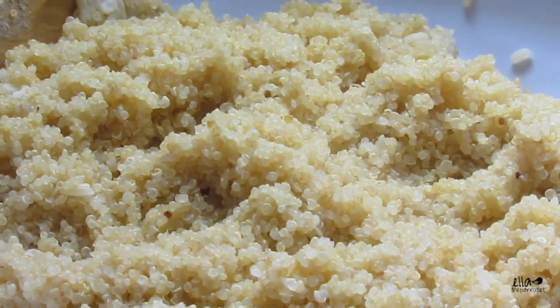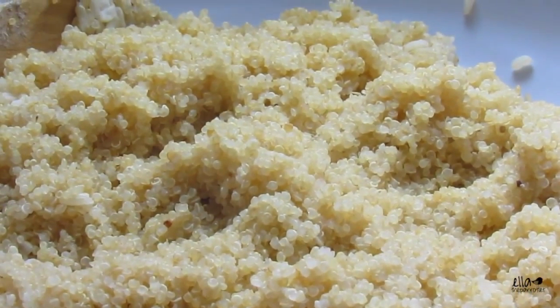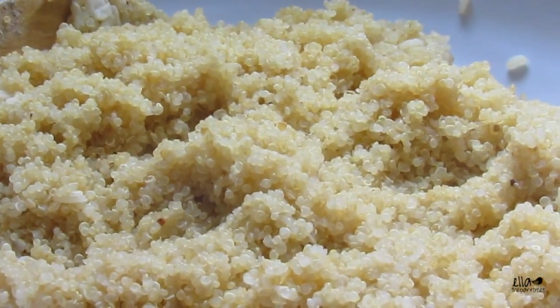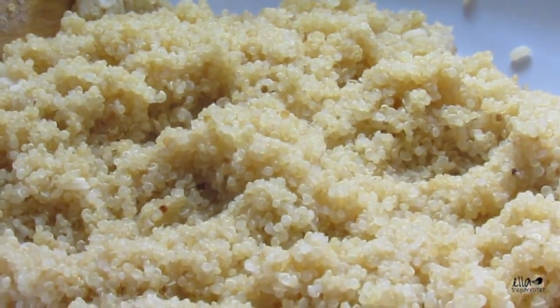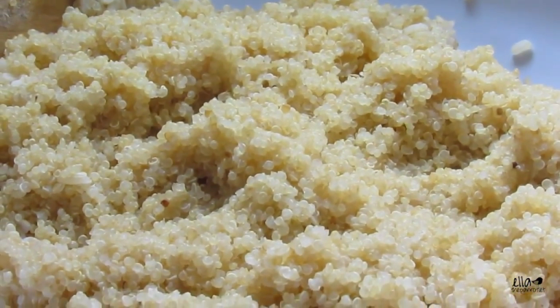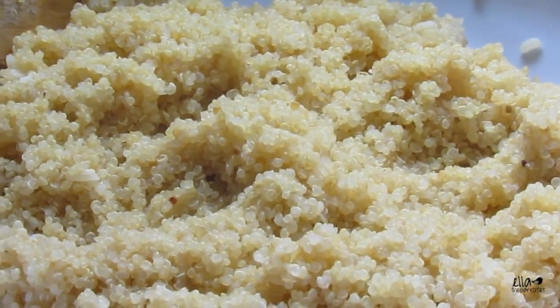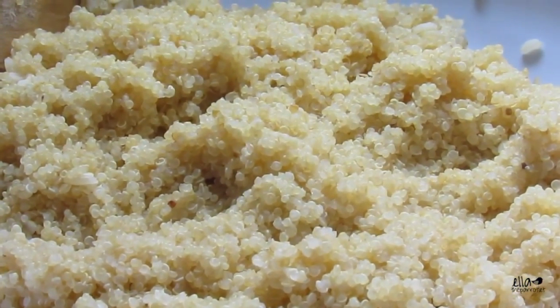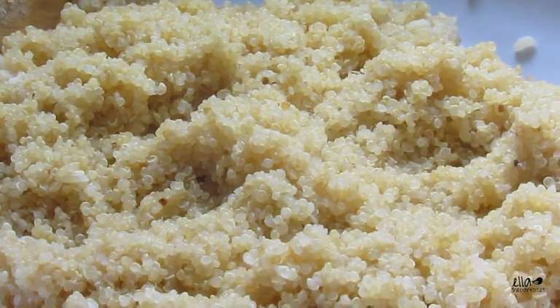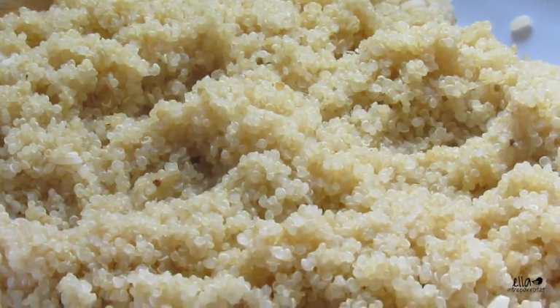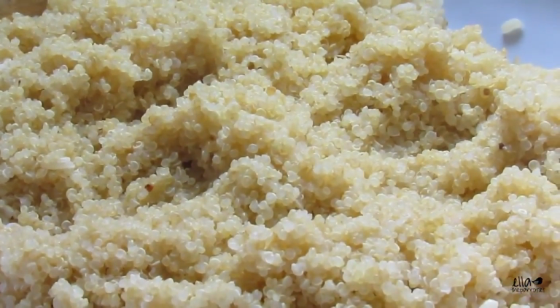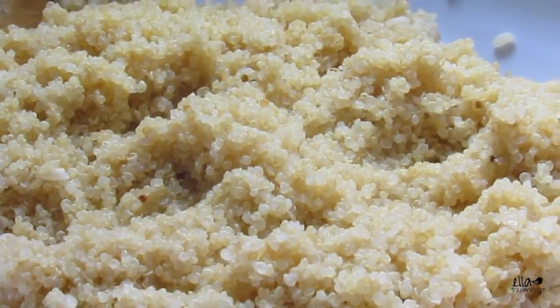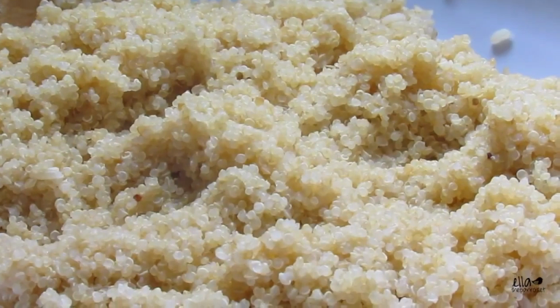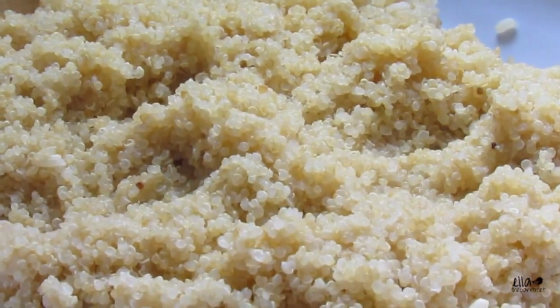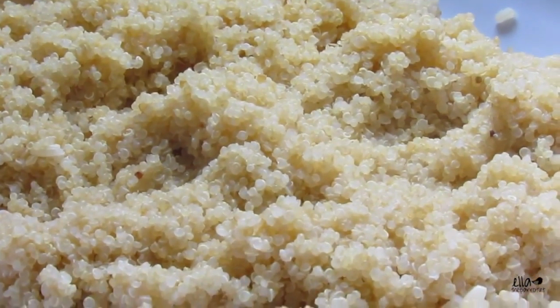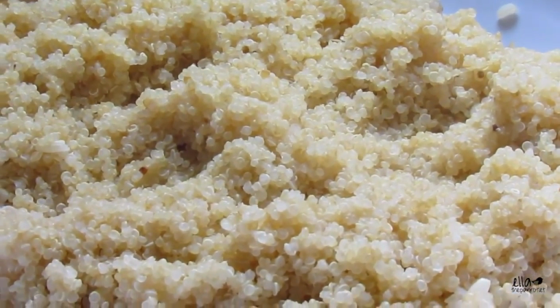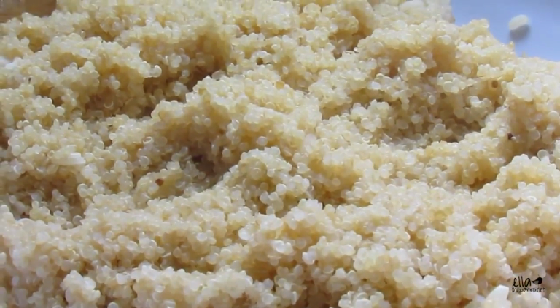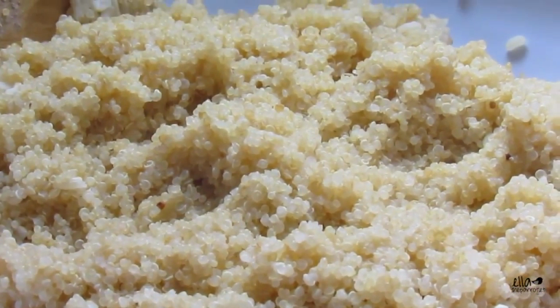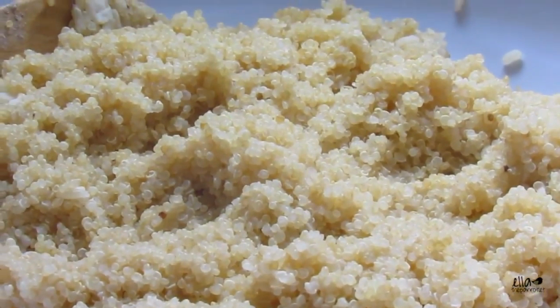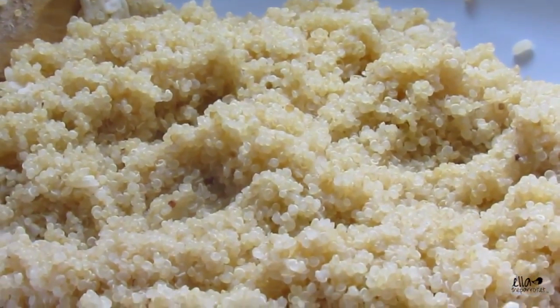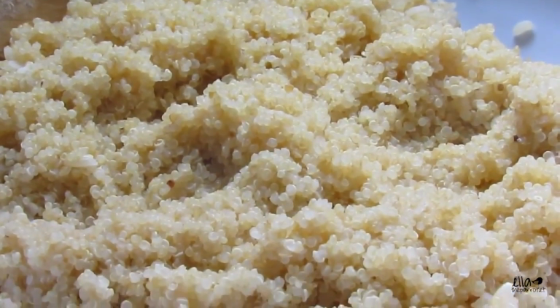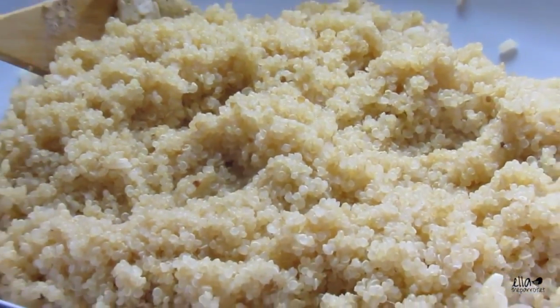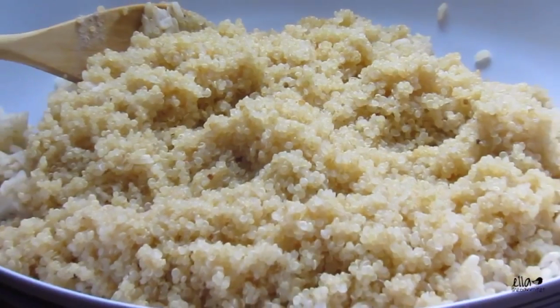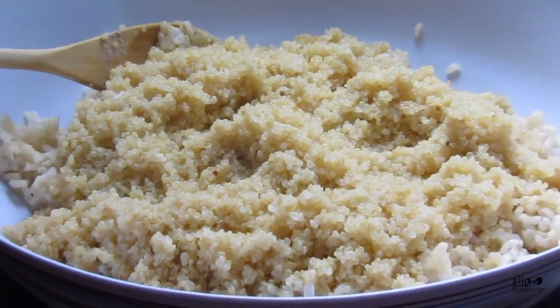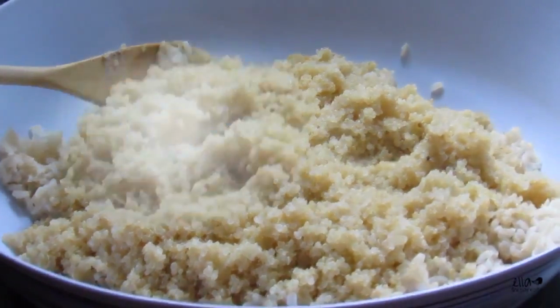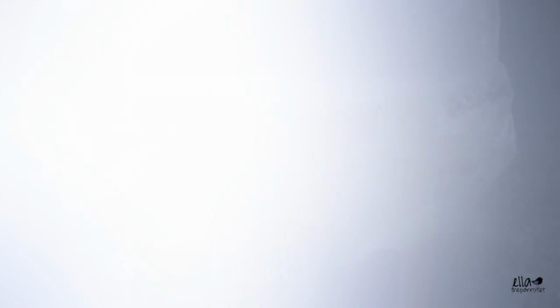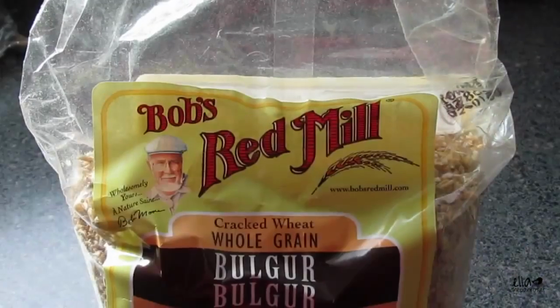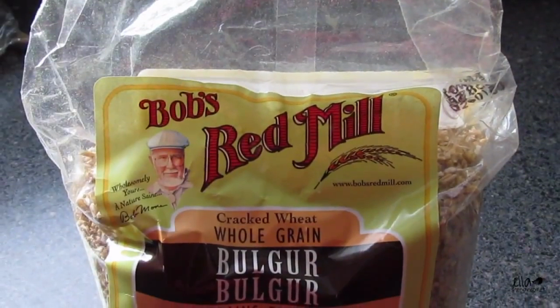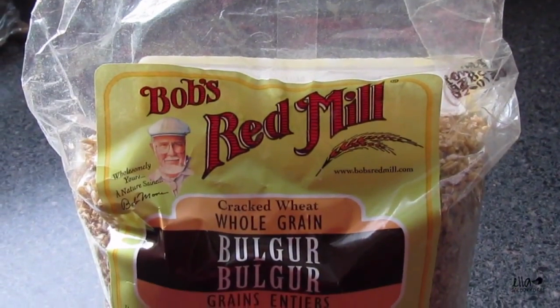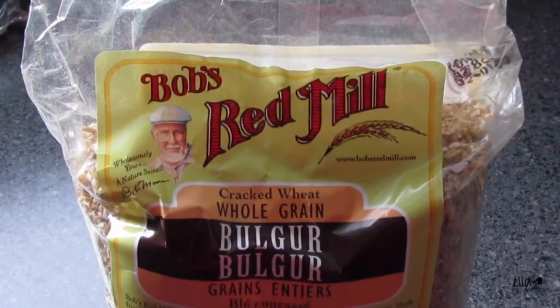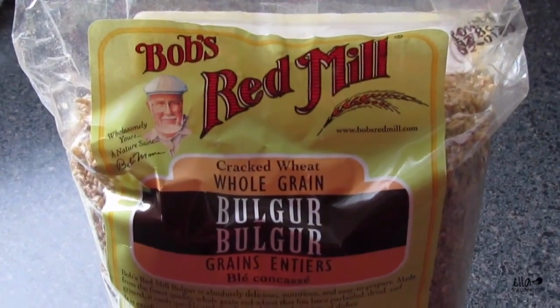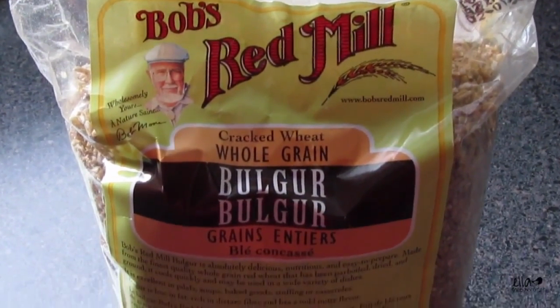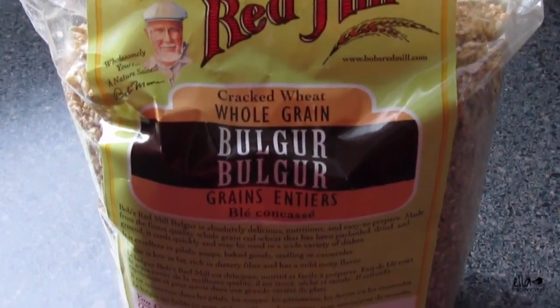It looks all nice and soft and fluffy. I'm just moving on now to the bulgur — Bob's Red Mill cracked wheat whole grain bulgur.